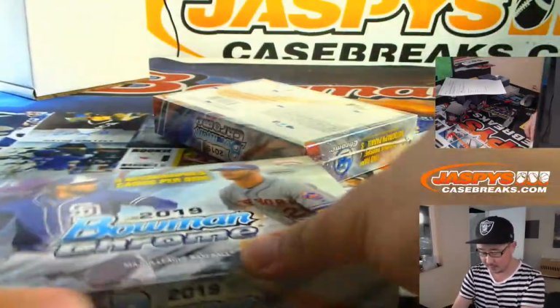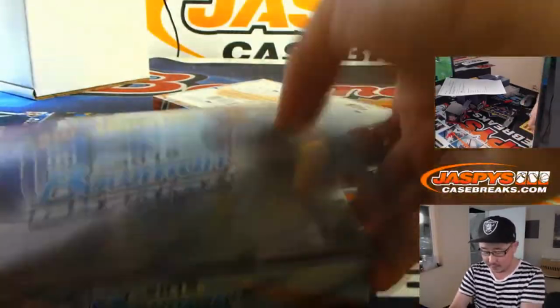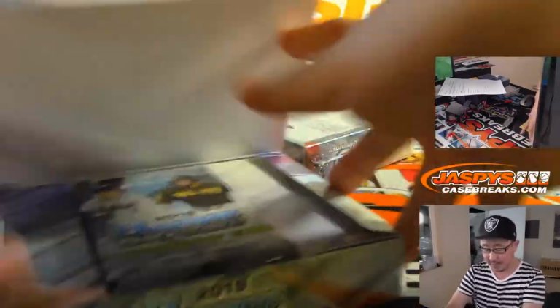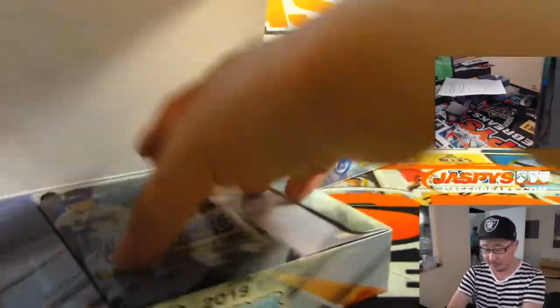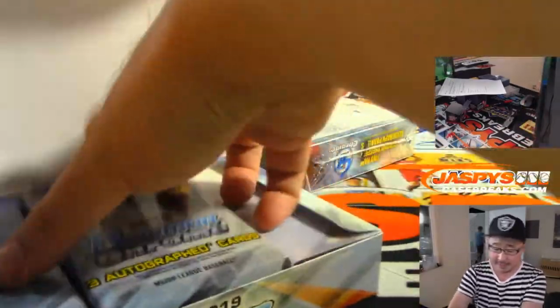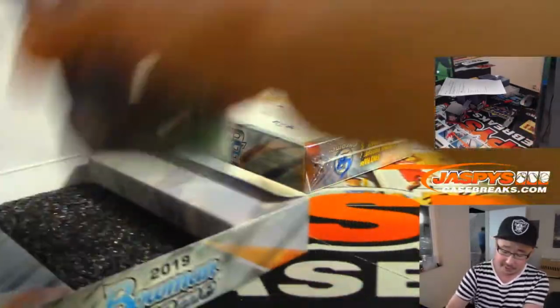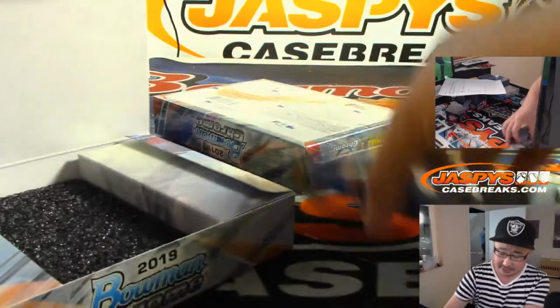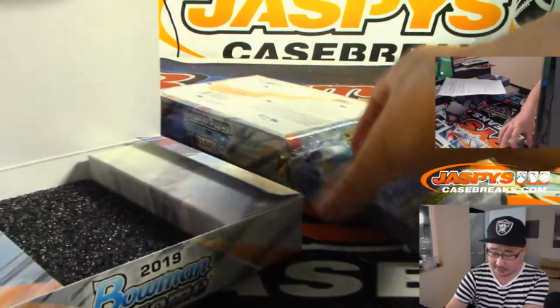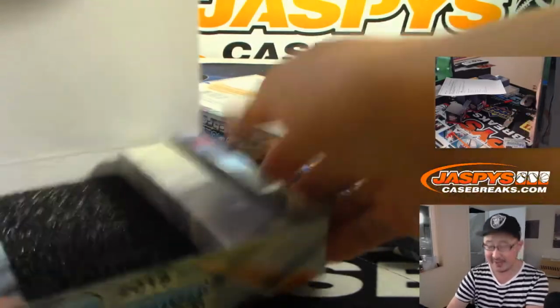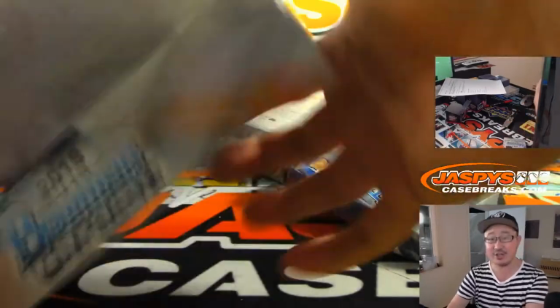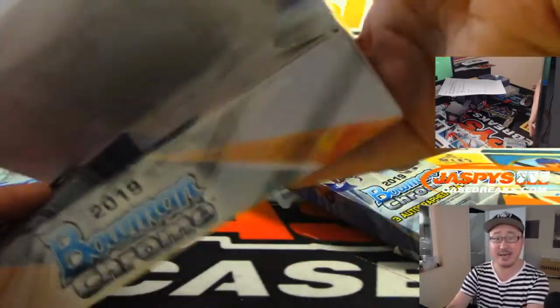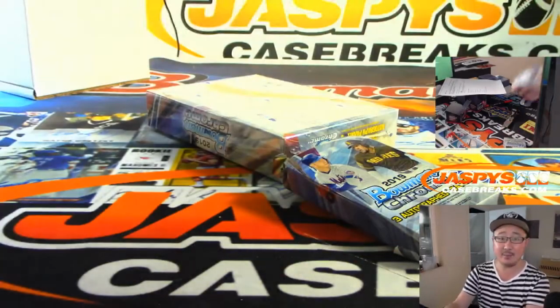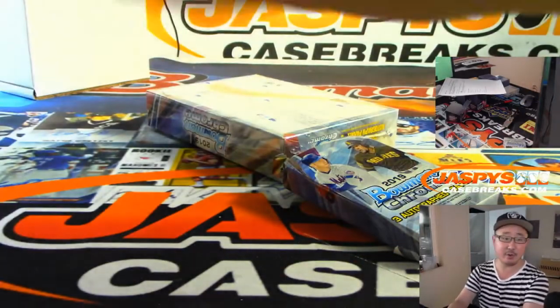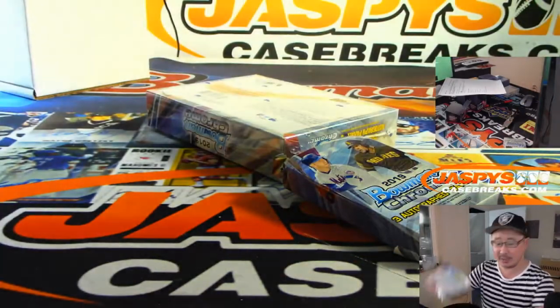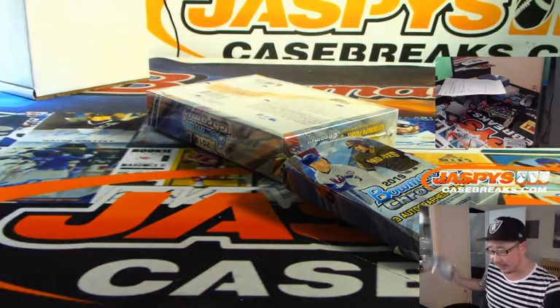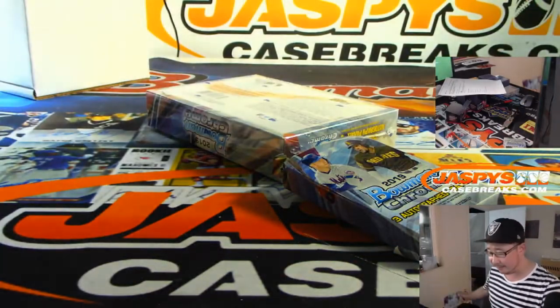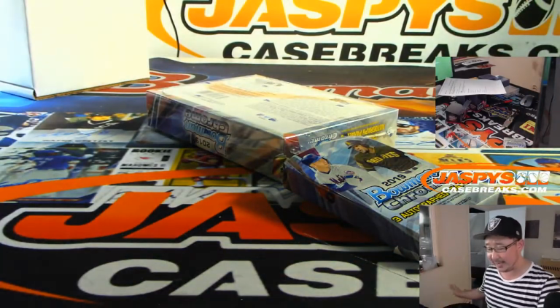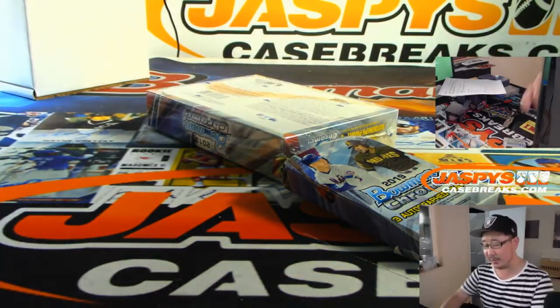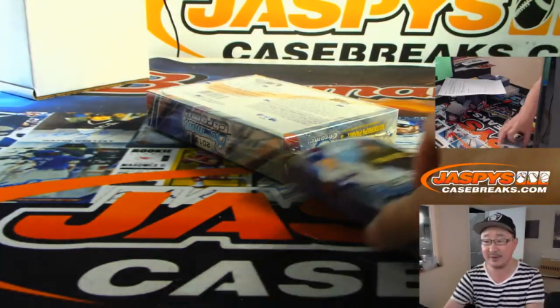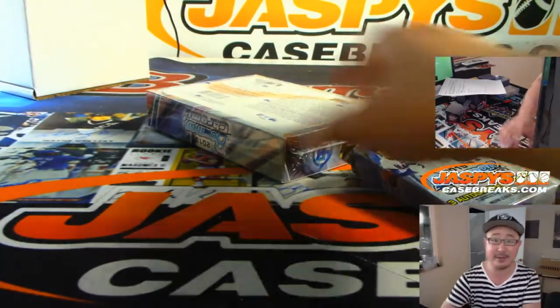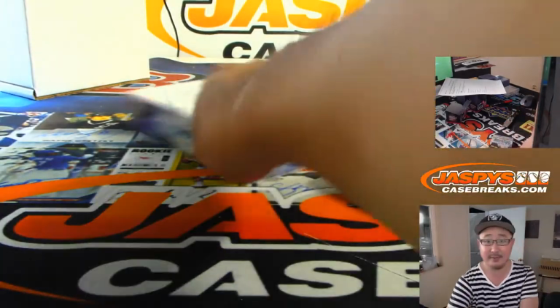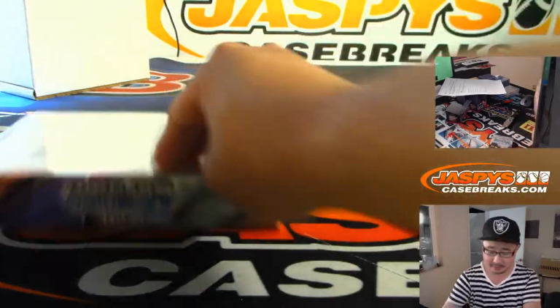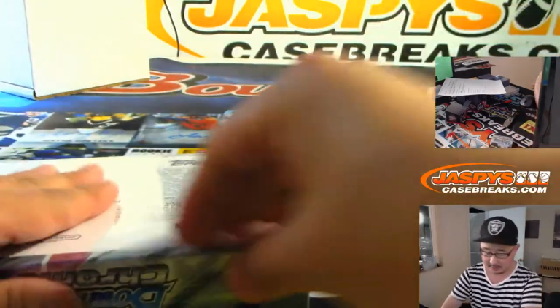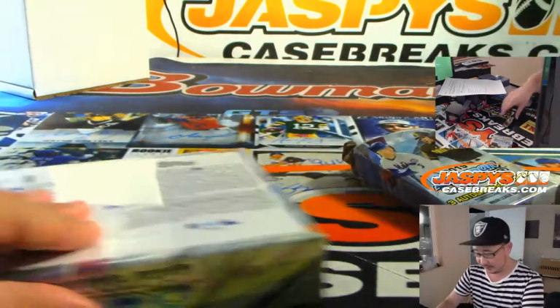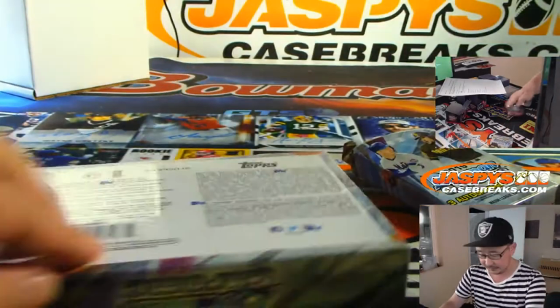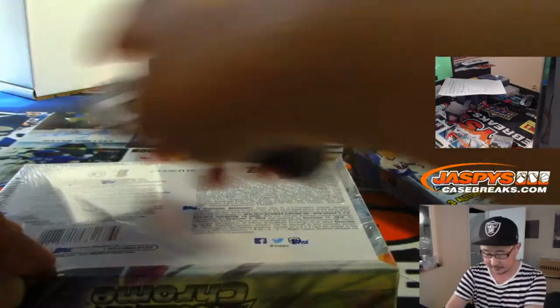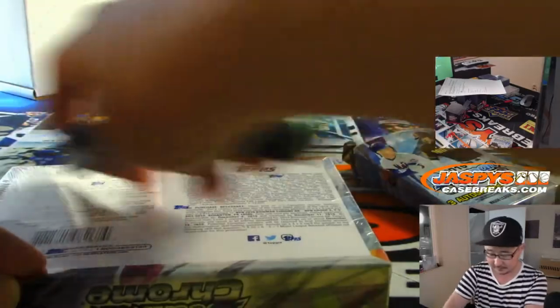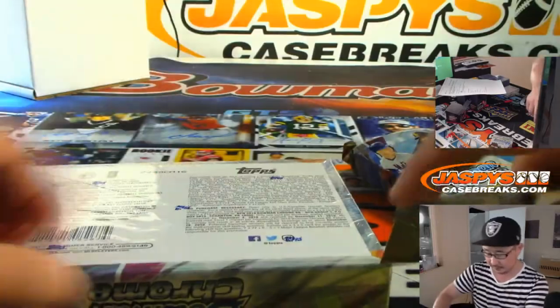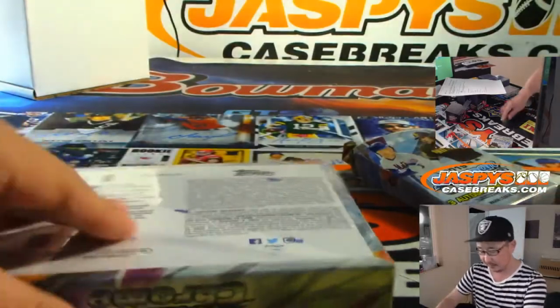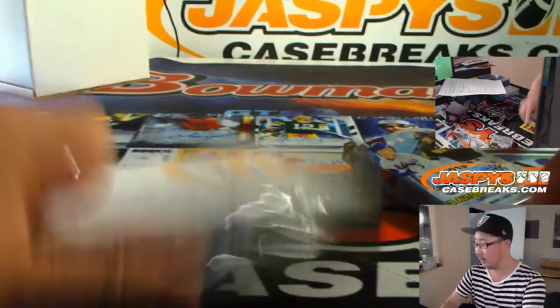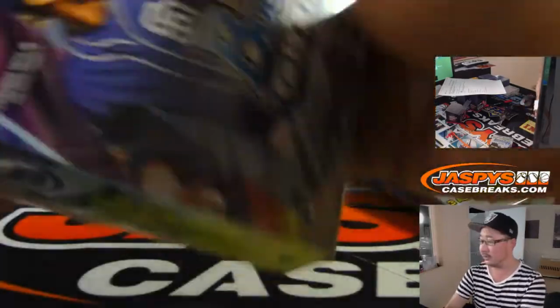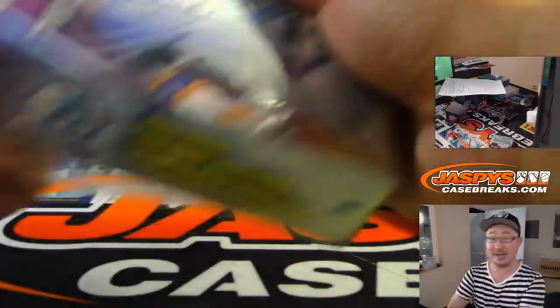We've got full case pick-your-teams of HTA Bowman Chrome Baseball, and full case breaks of Hobby. So check it out.